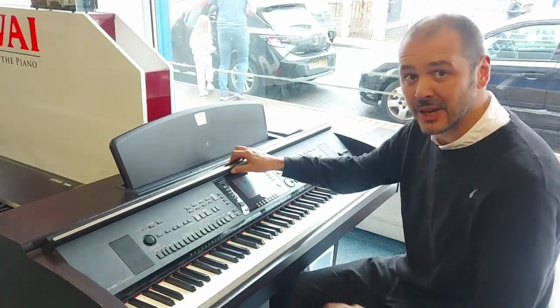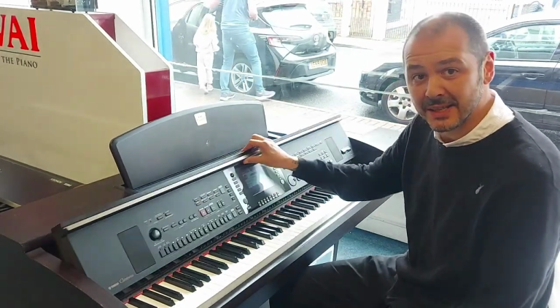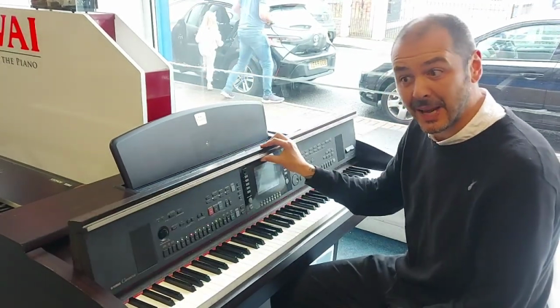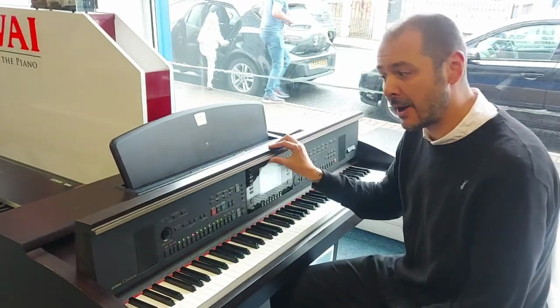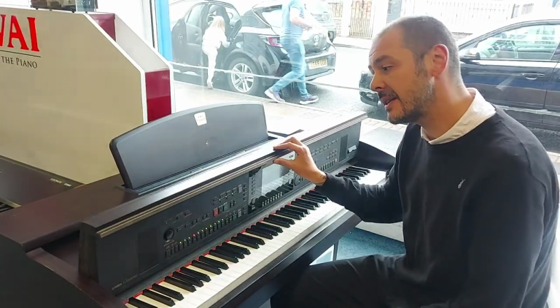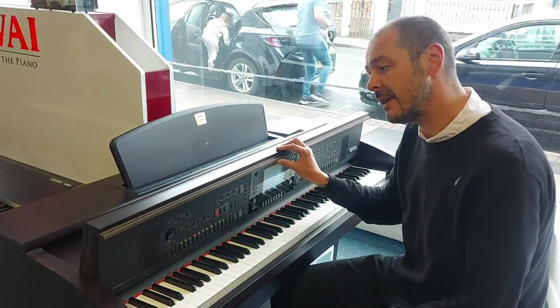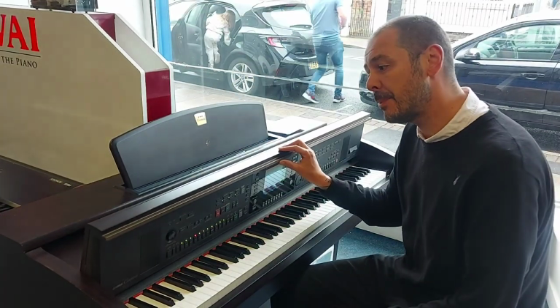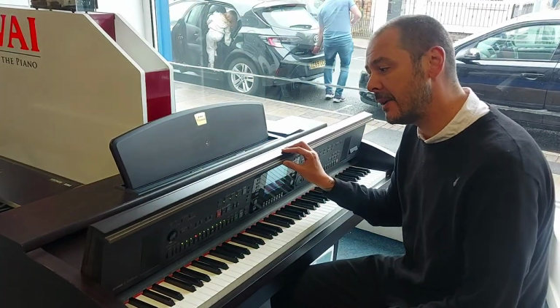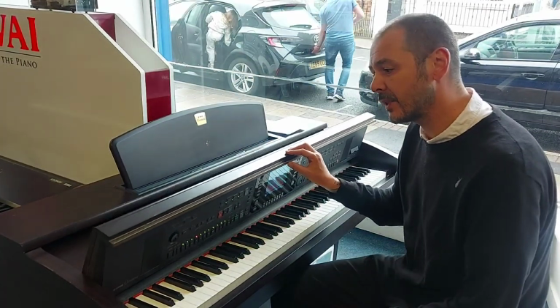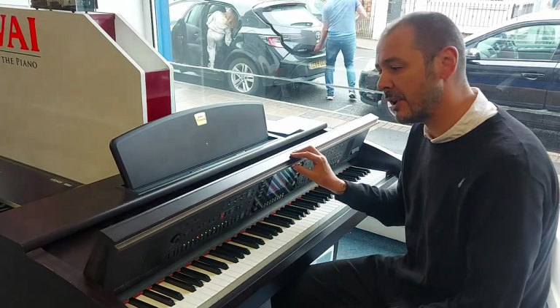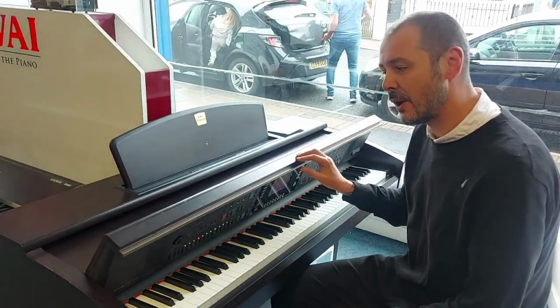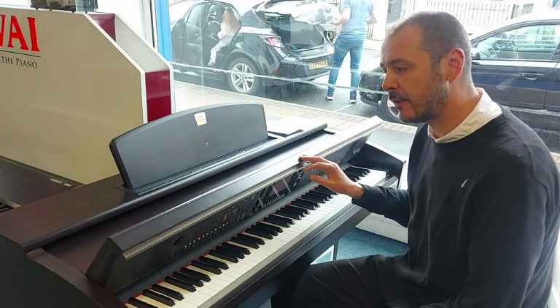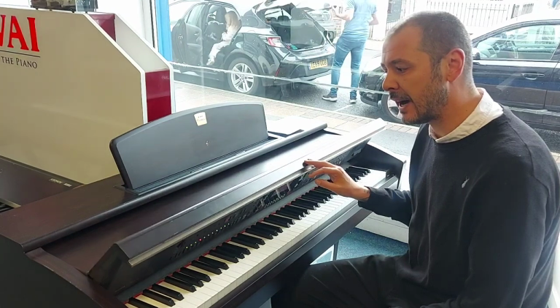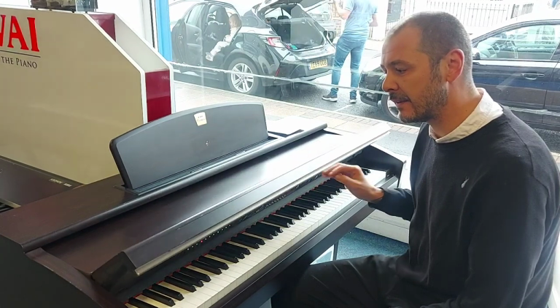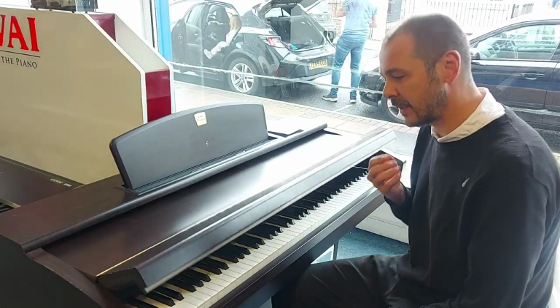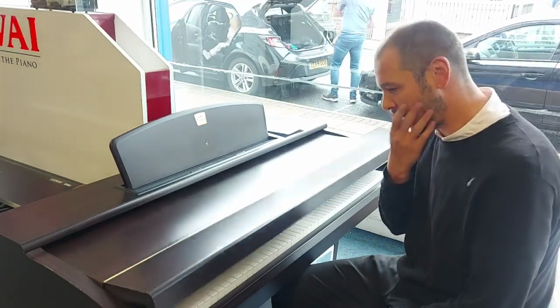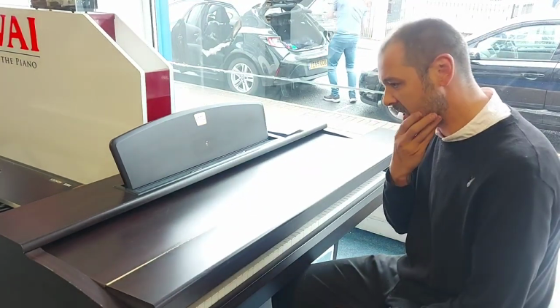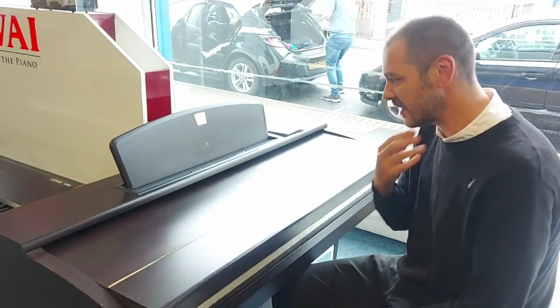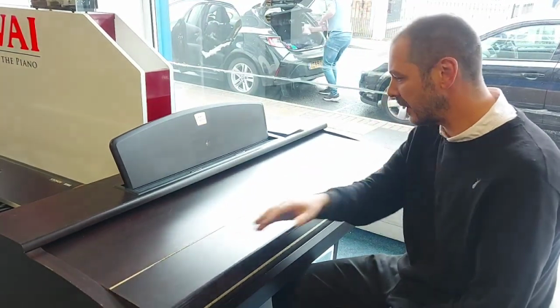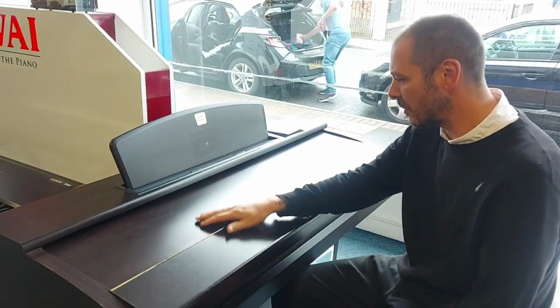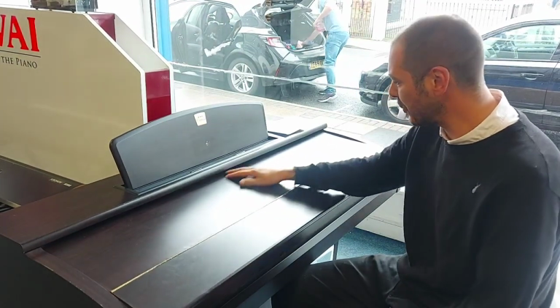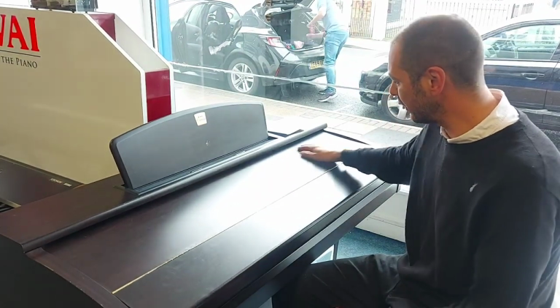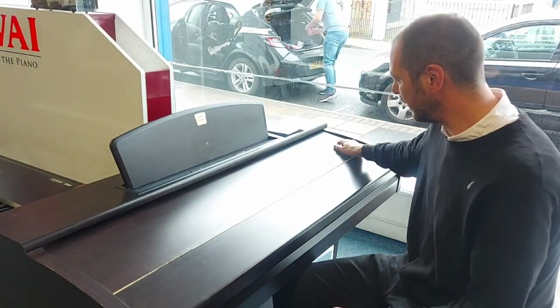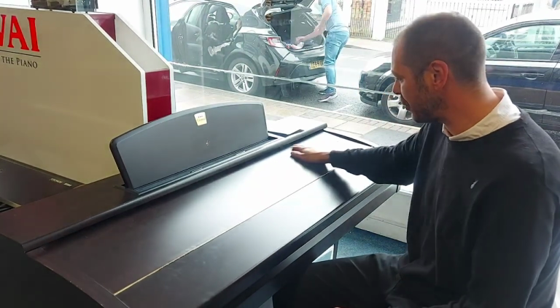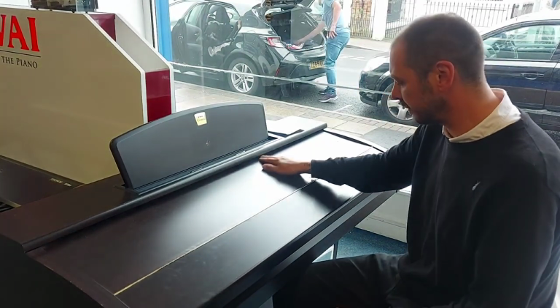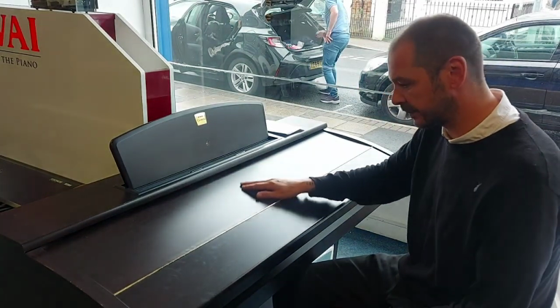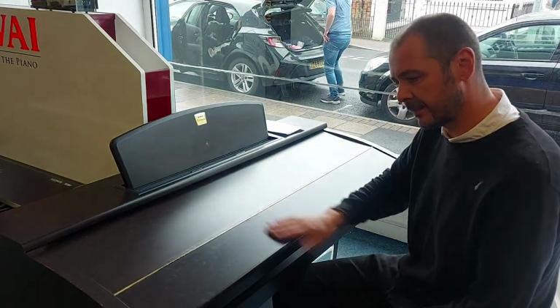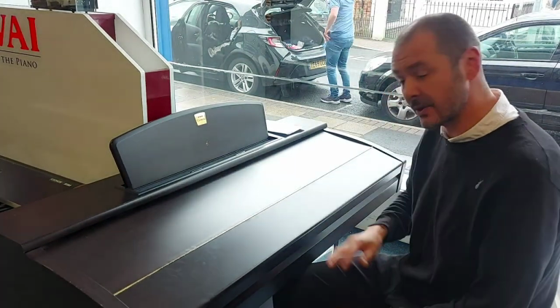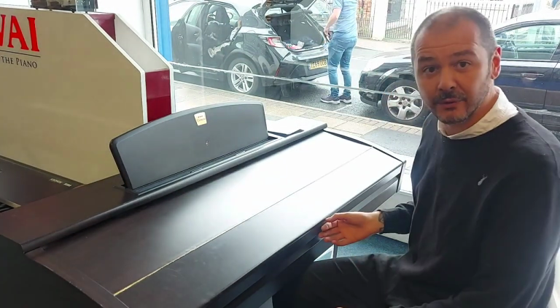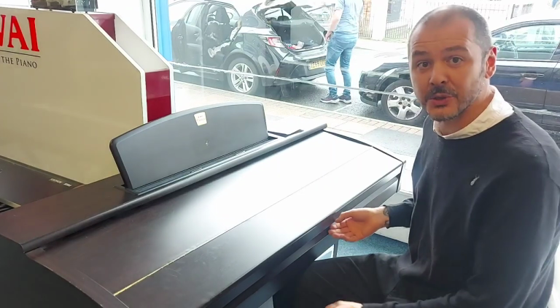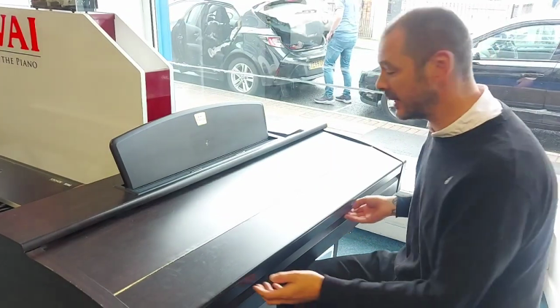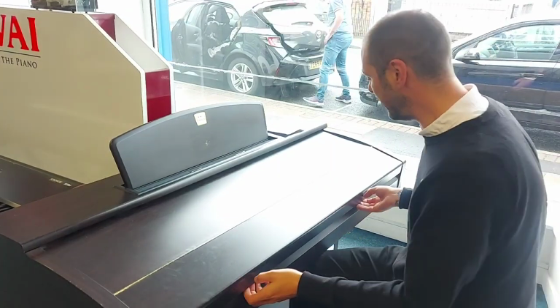It's the Yamaha CVP 305 and it's in this lovely rosewood finish, soft closing lid there.